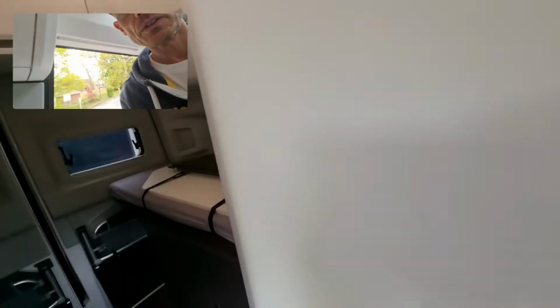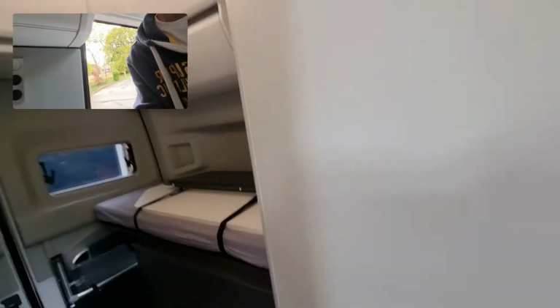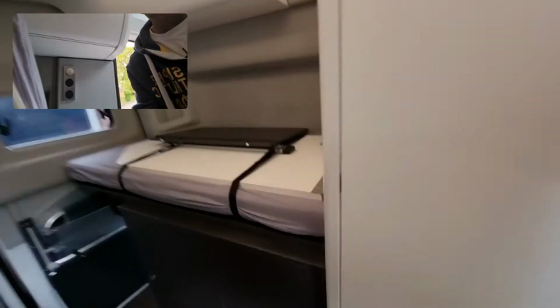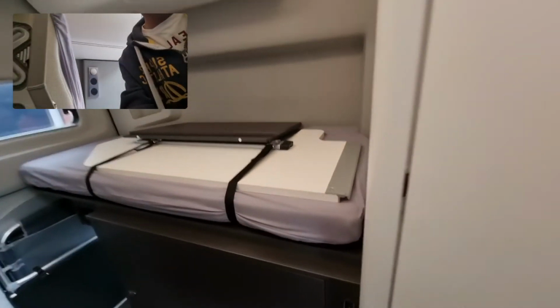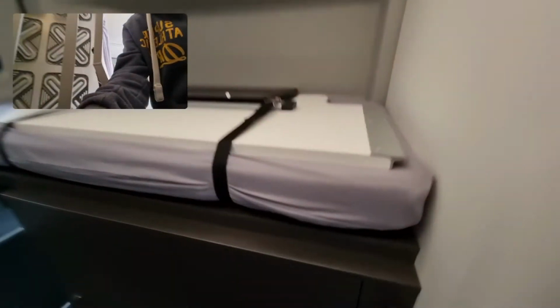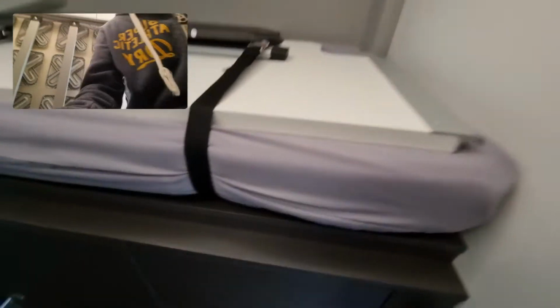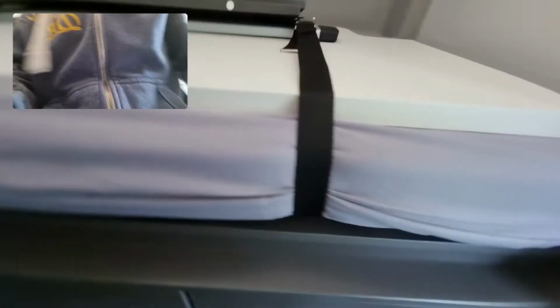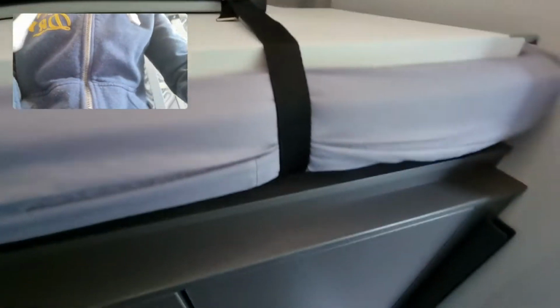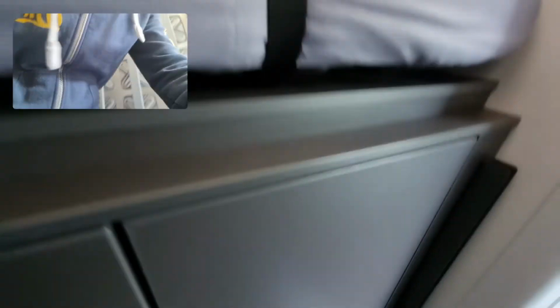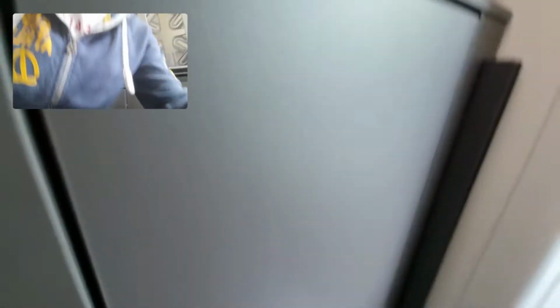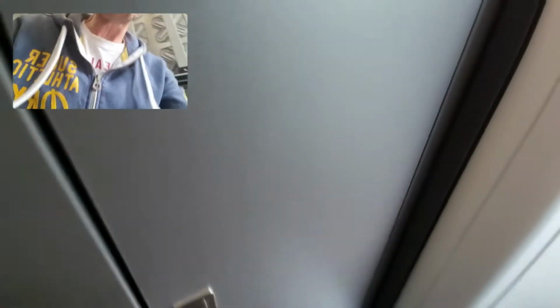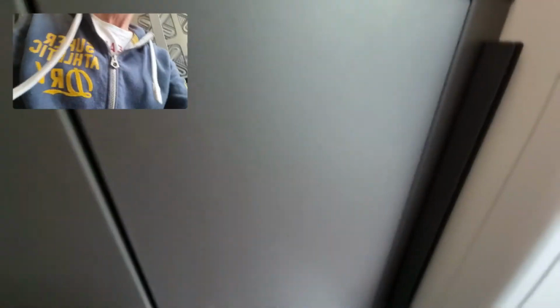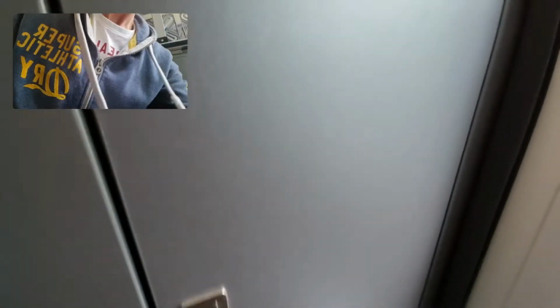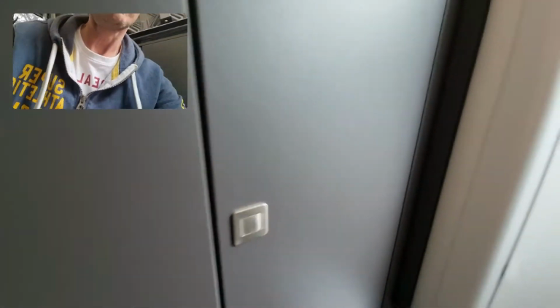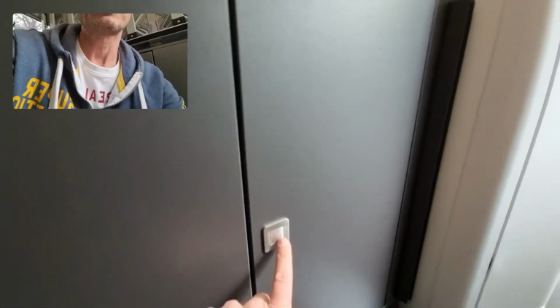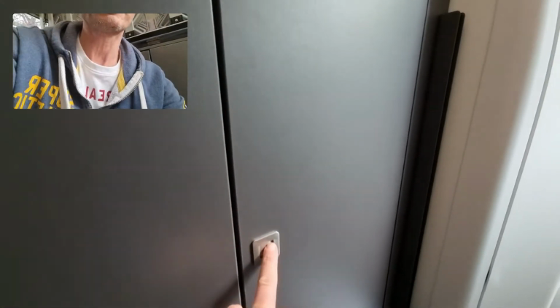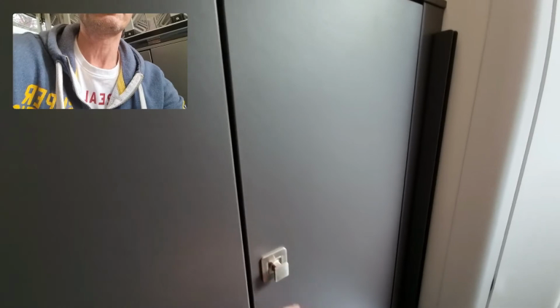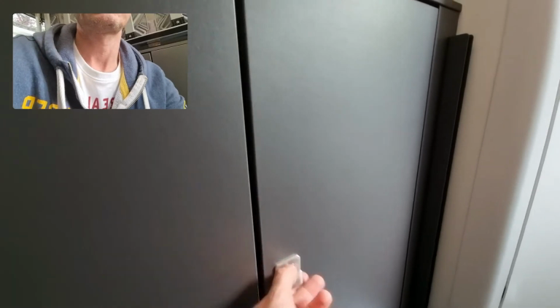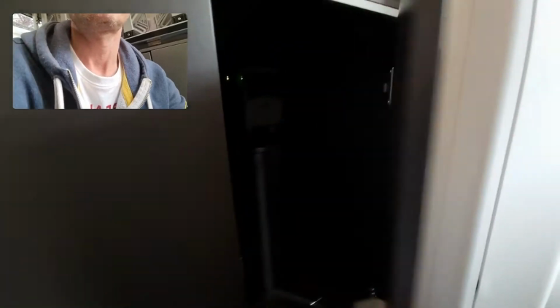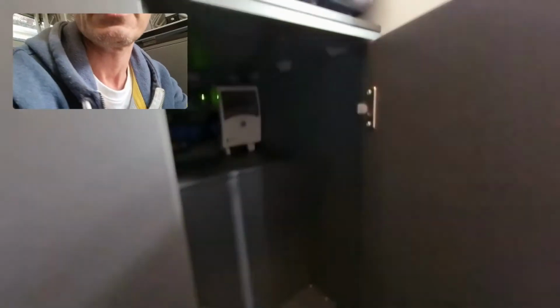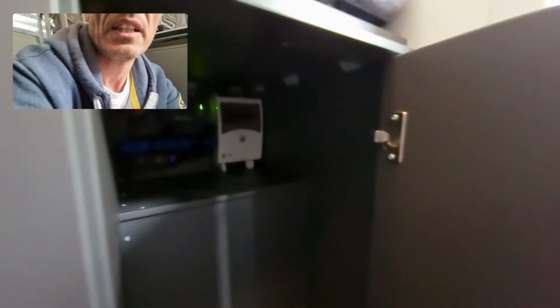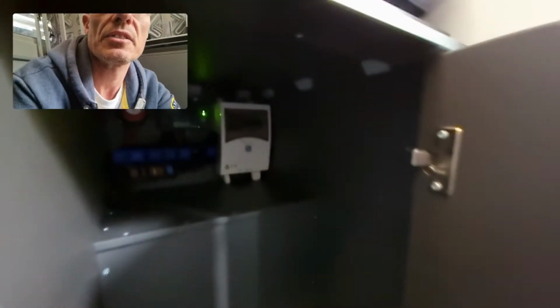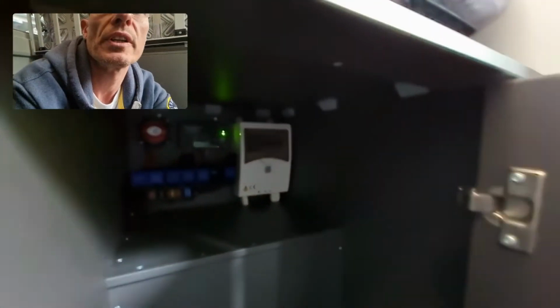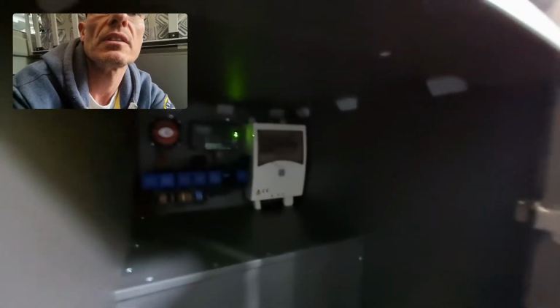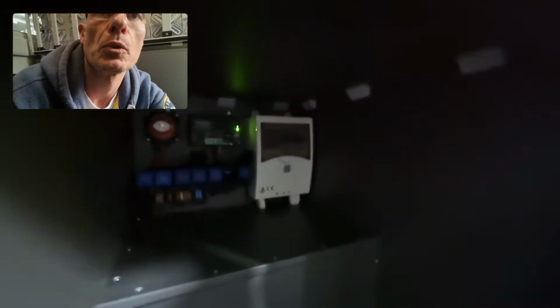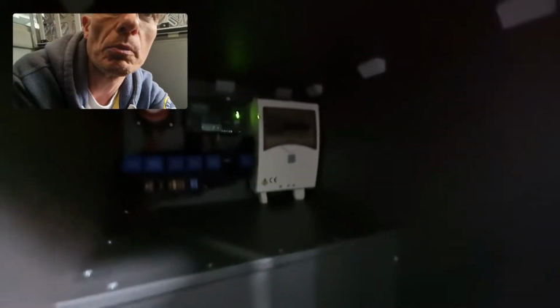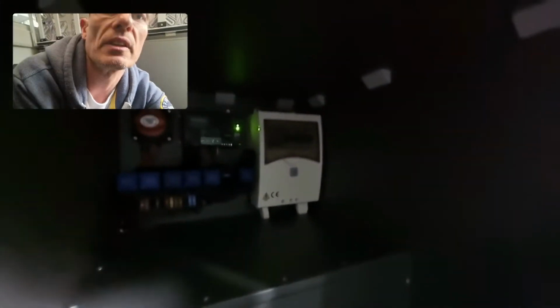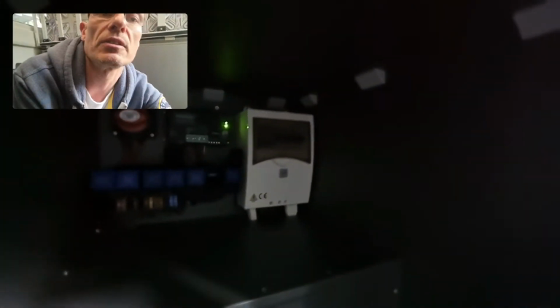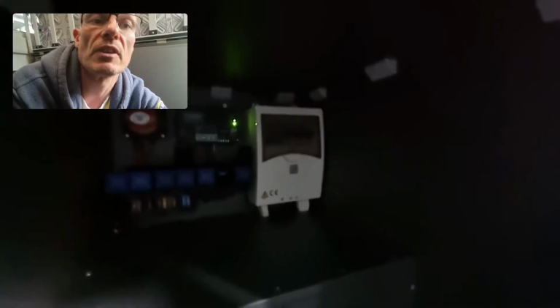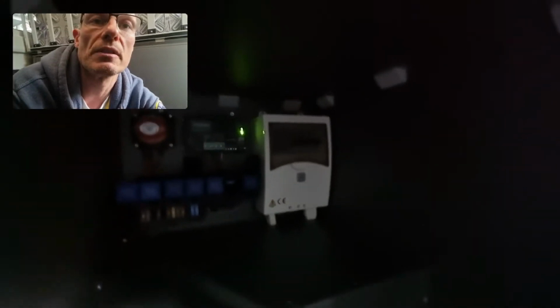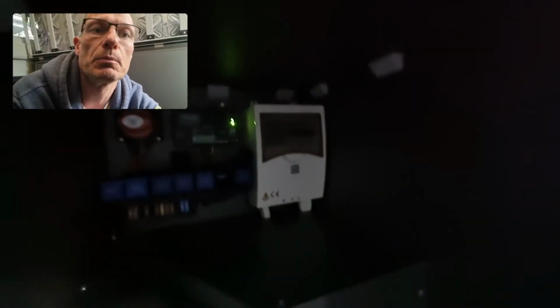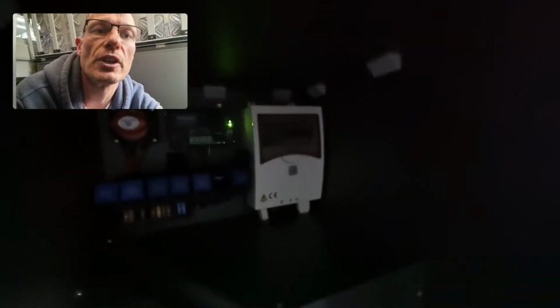It's just down here, underneath the bed. Open up the locker and it's the white consumer unit that looks very much like what you've got at home.